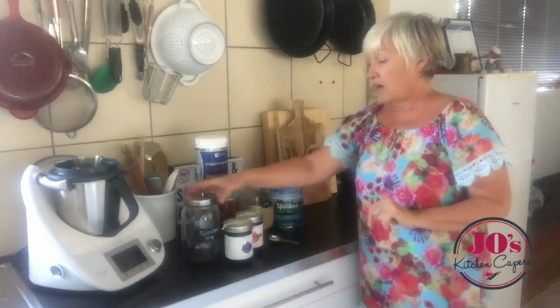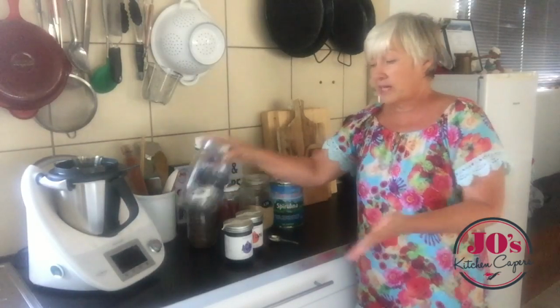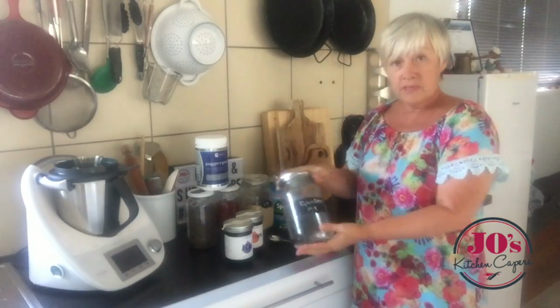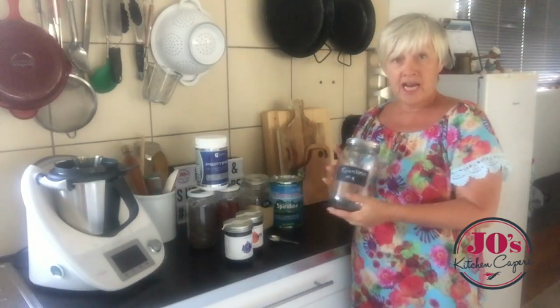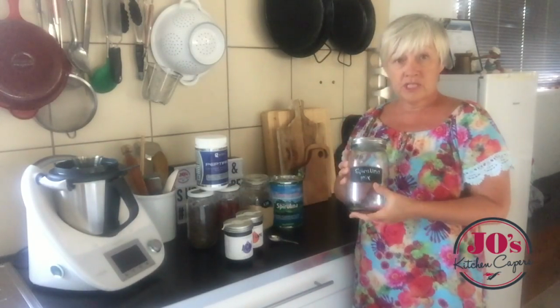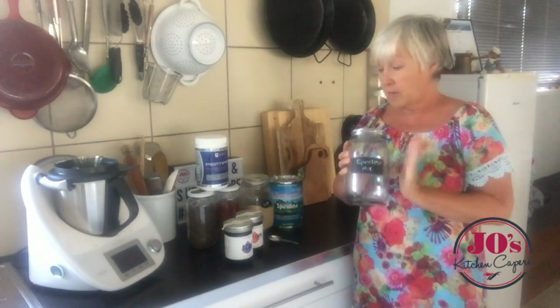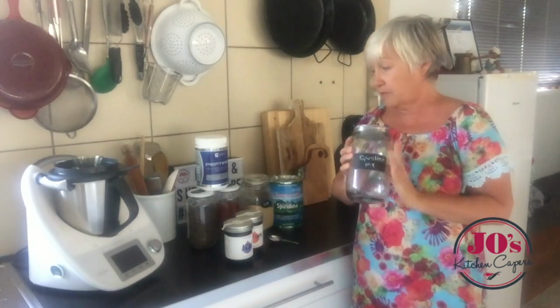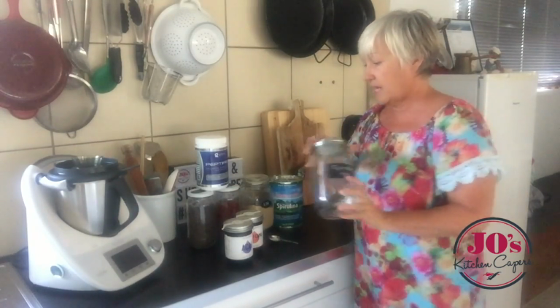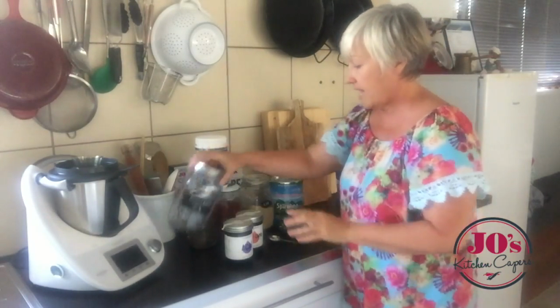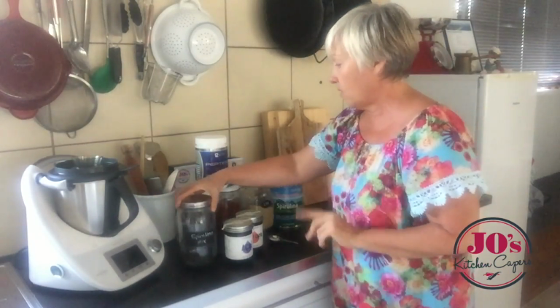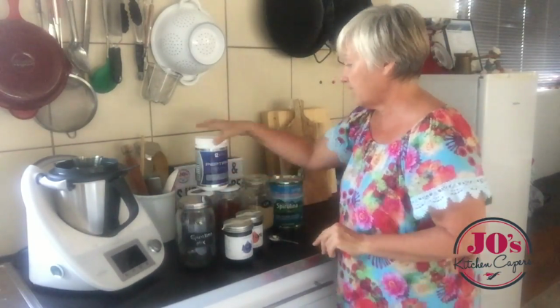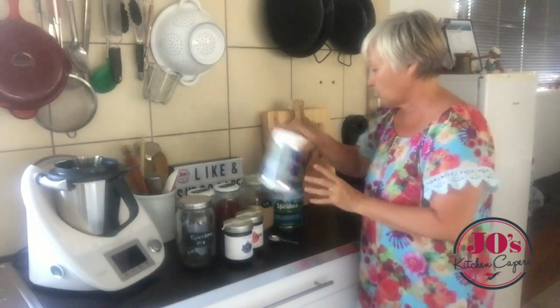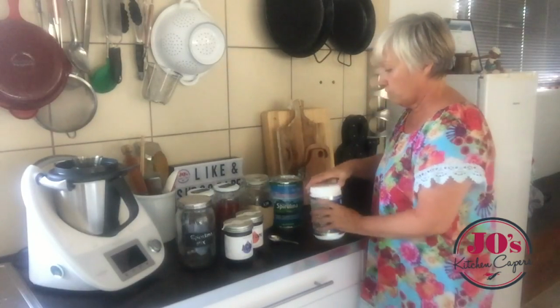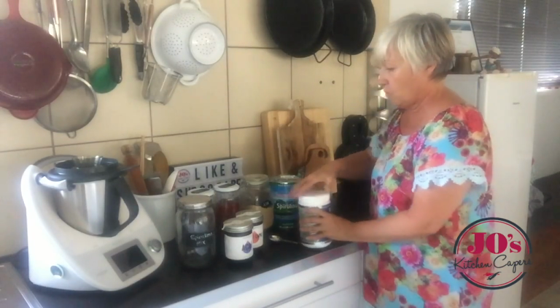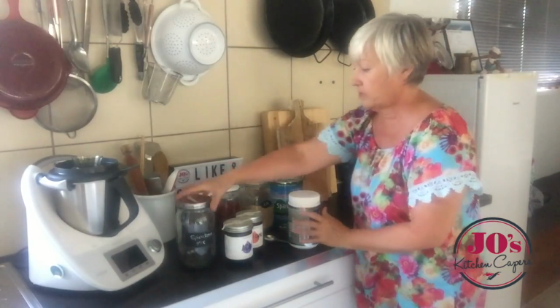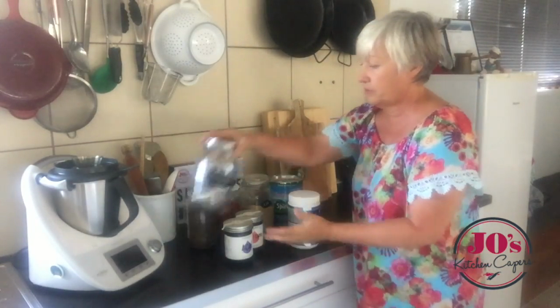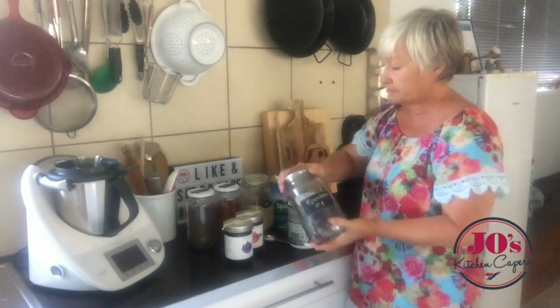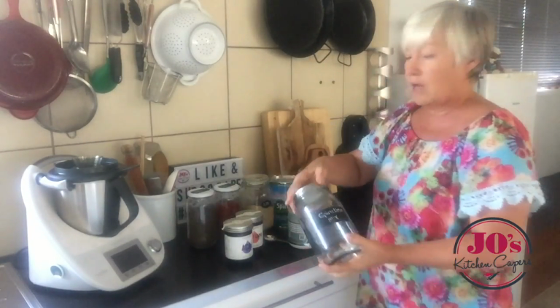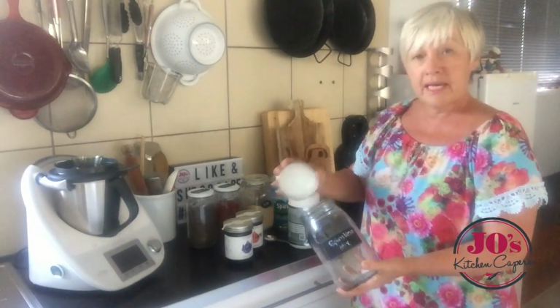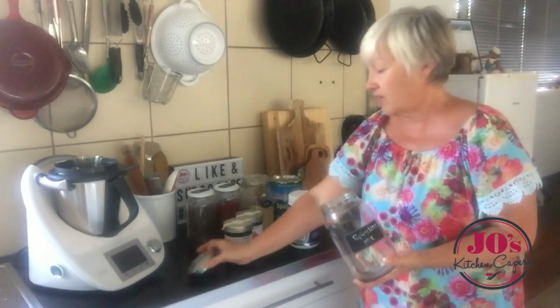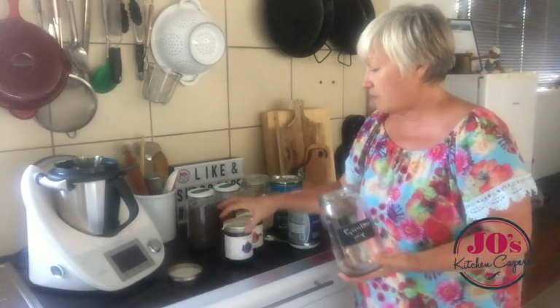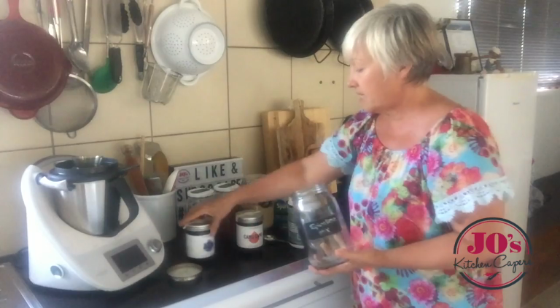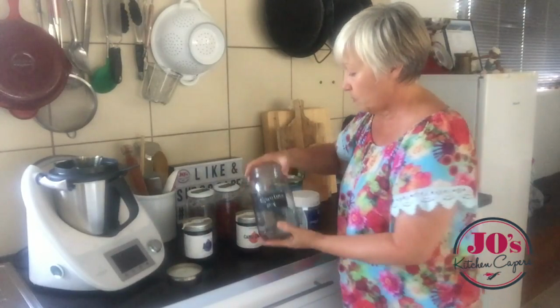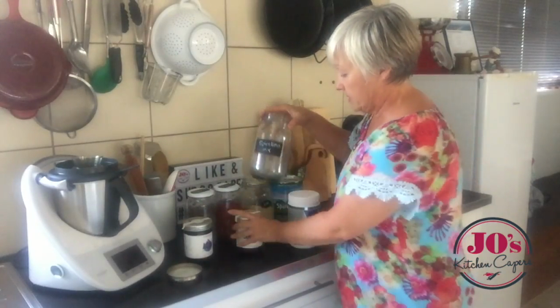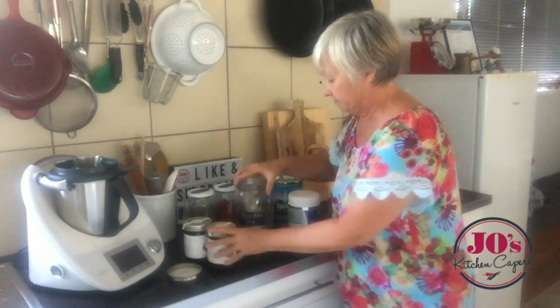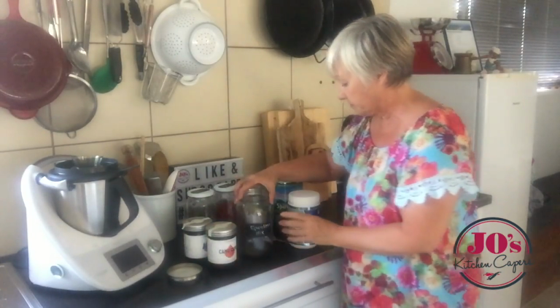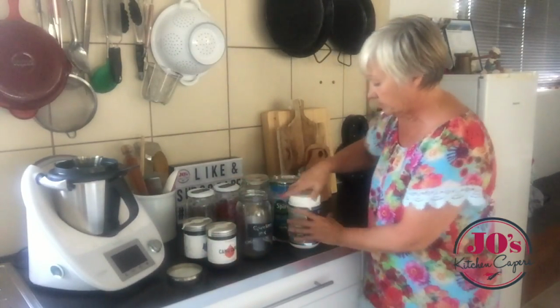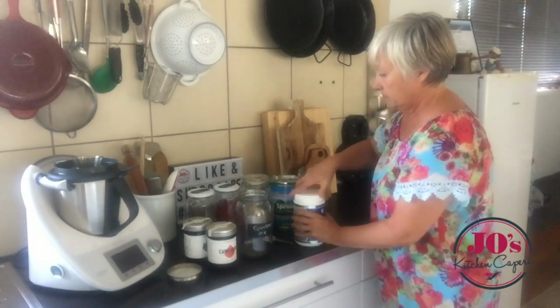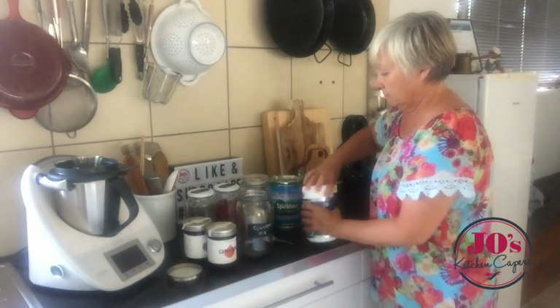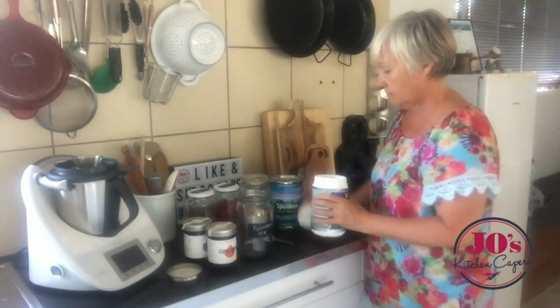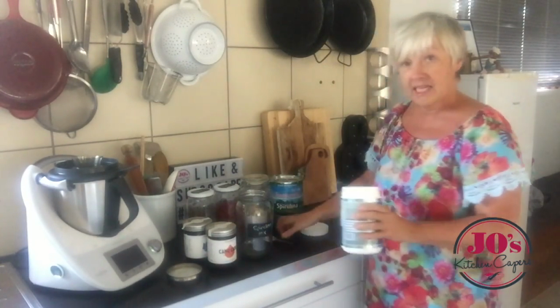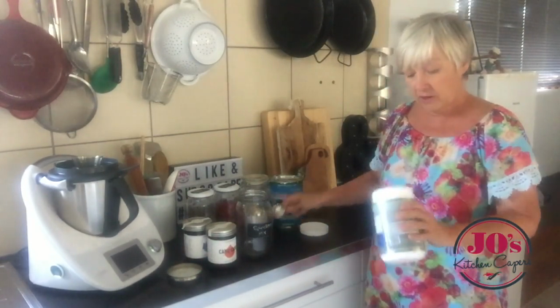I've got an empty jar which has got my spirulina label on it. I'm going to make enough here for about 10 smoothies, and here we go.